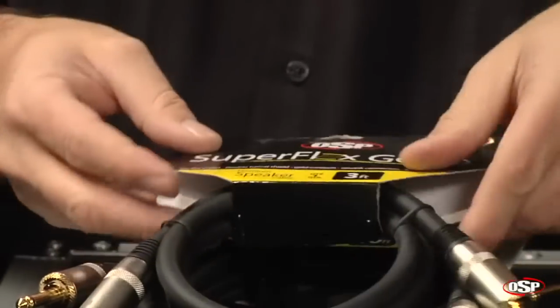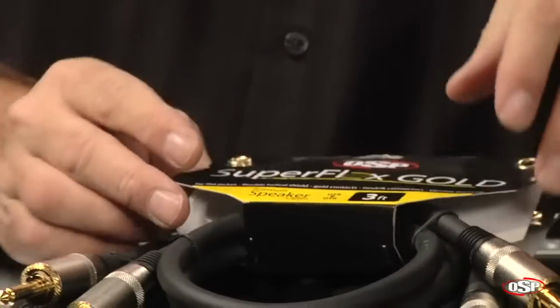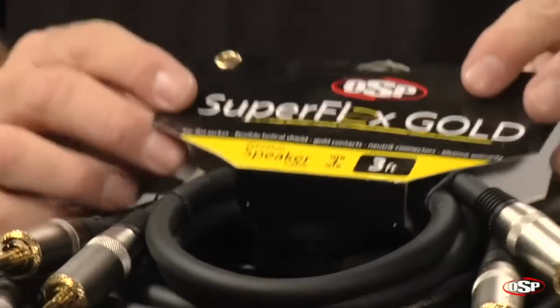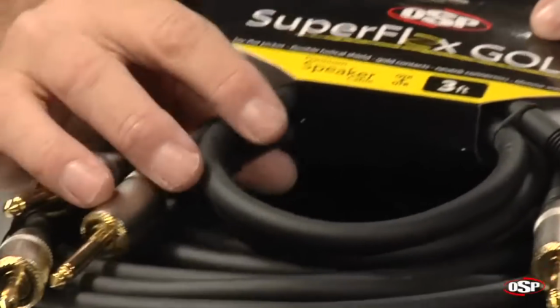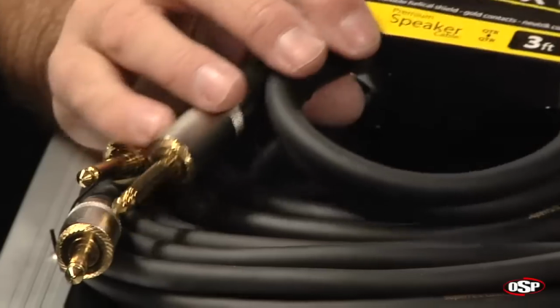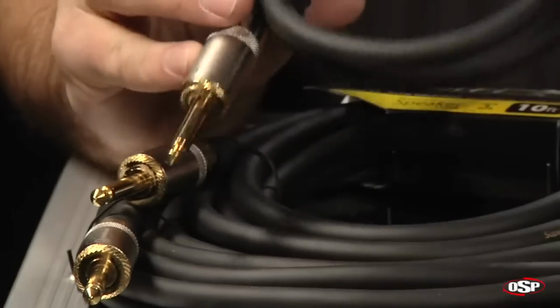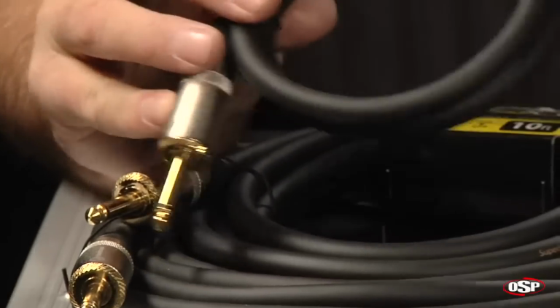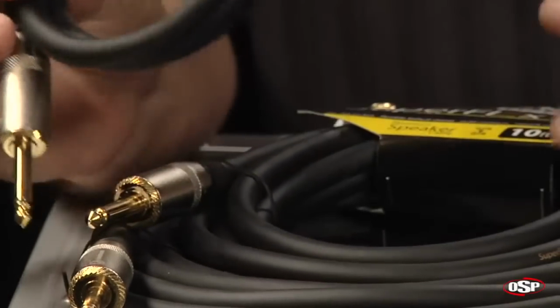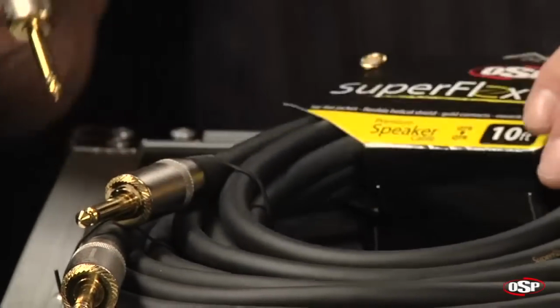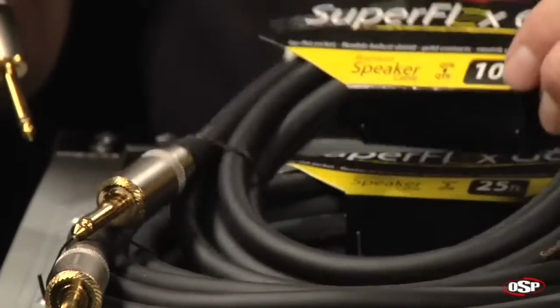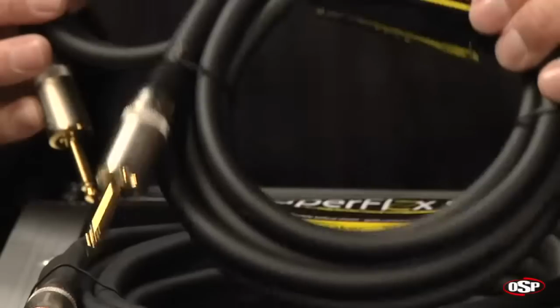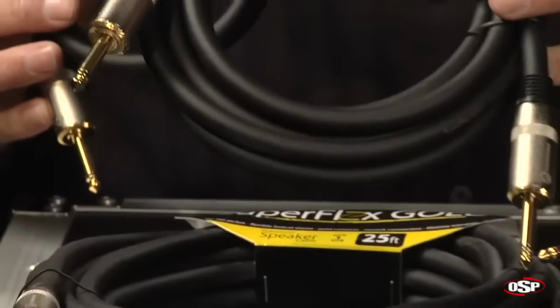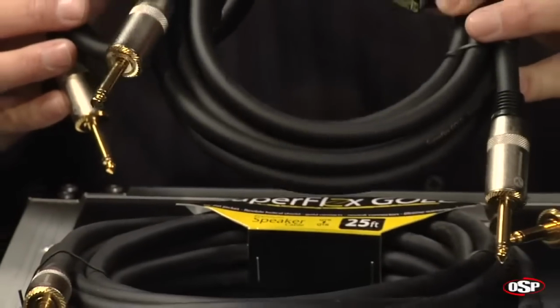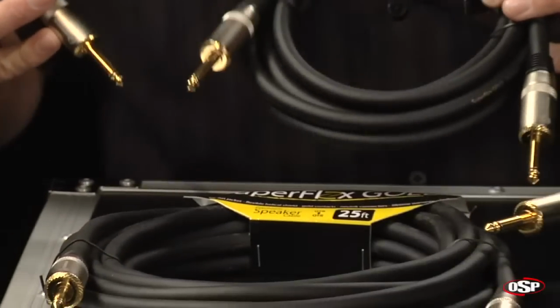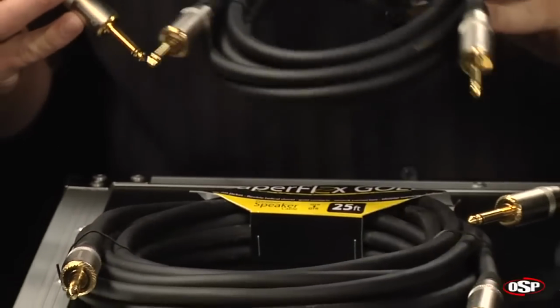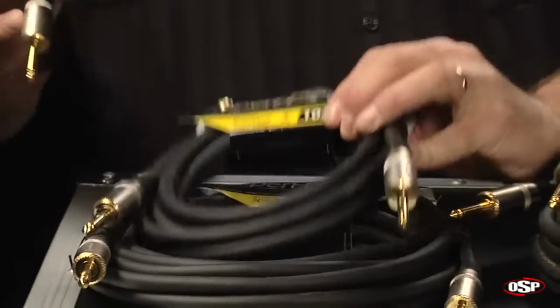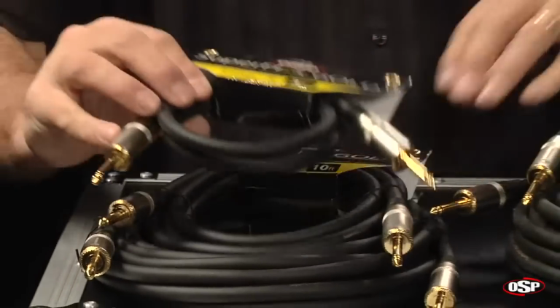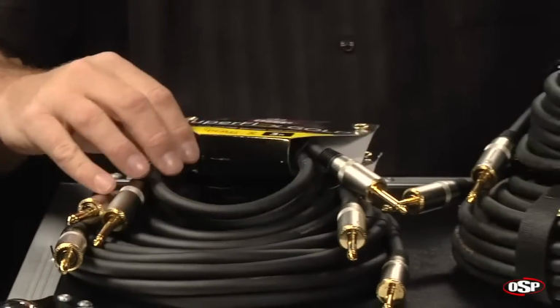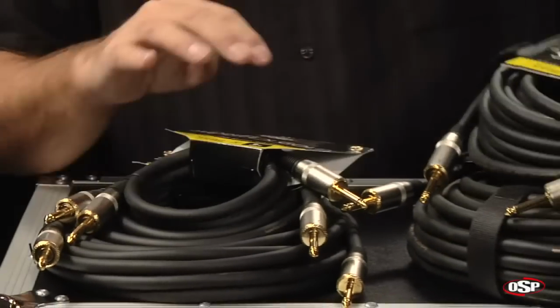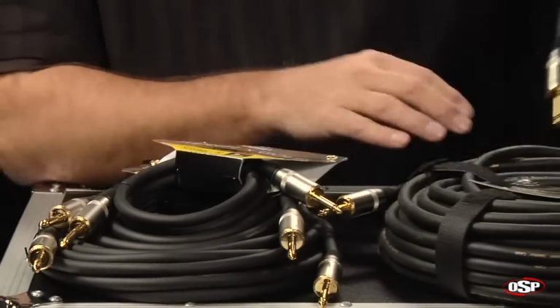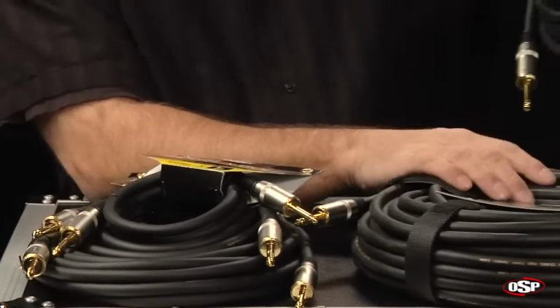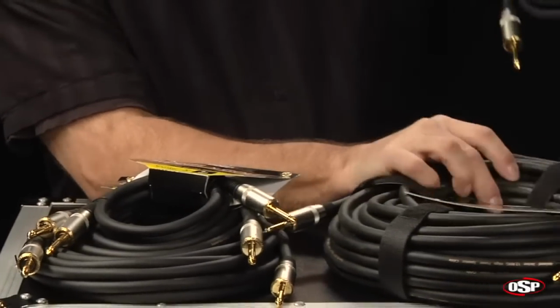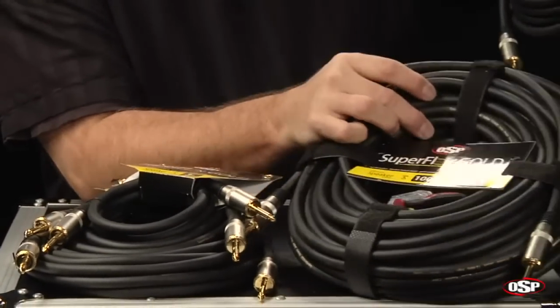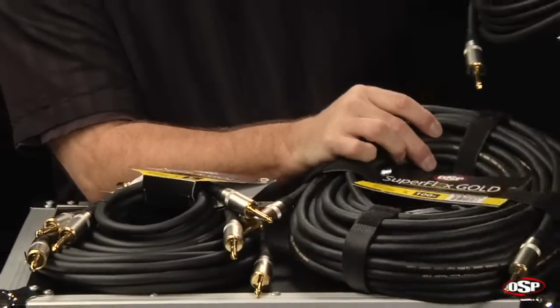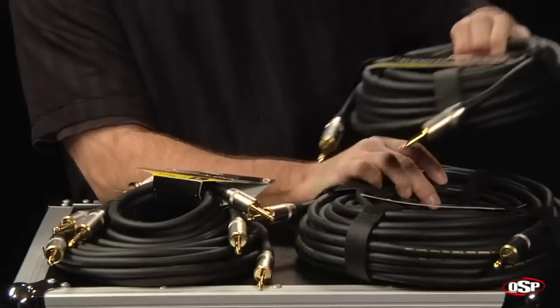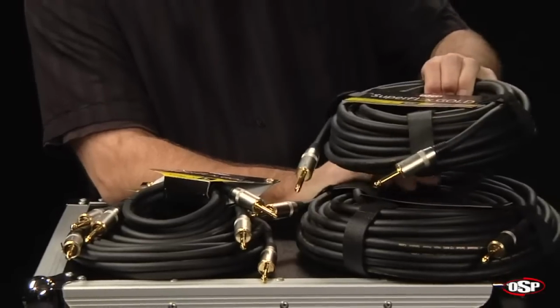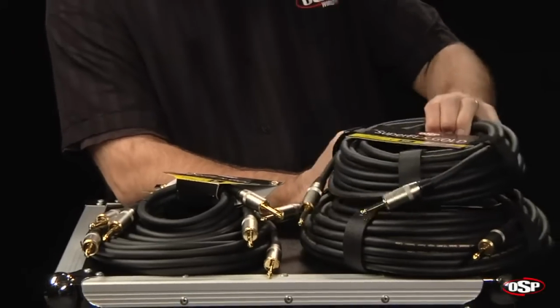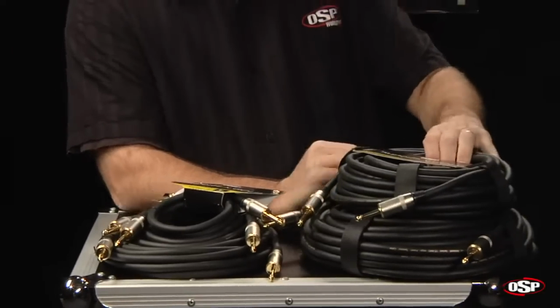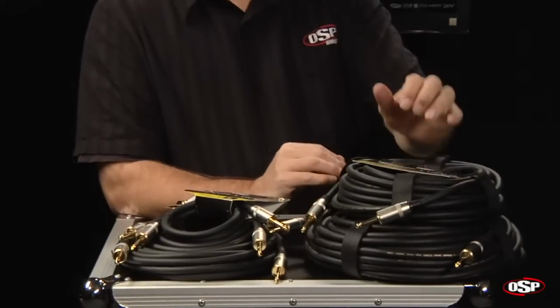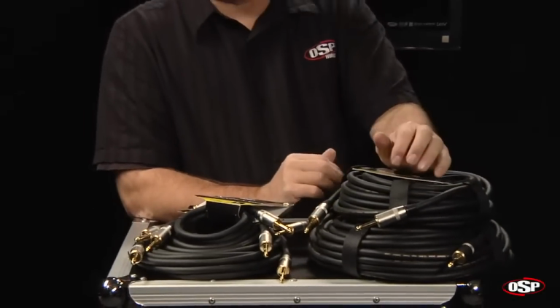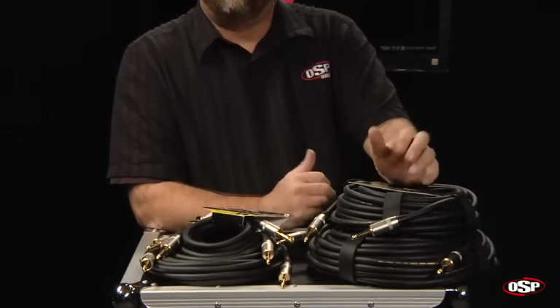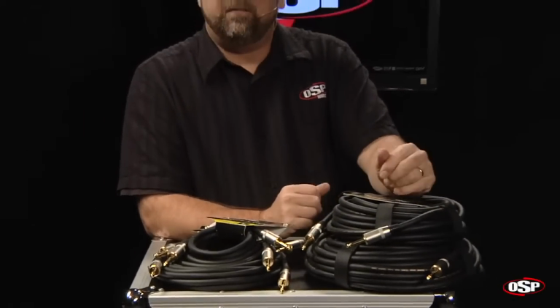Superflex Gold is available in three-foot lengths, 10-foot, 25-foot, 50- and 100-foot pre-made cables, as well as bulk on a spool.